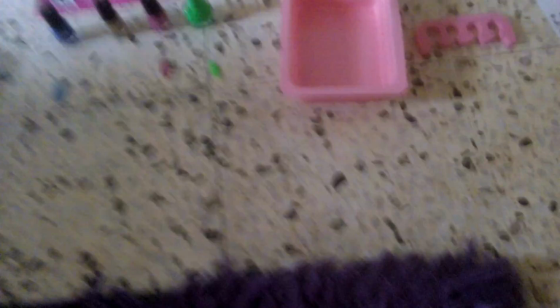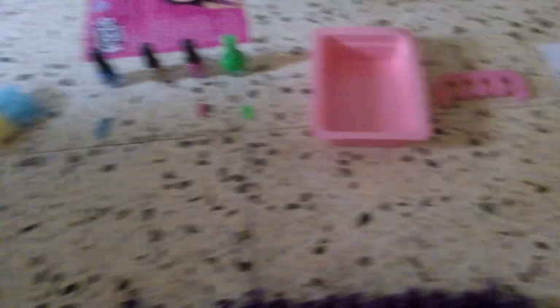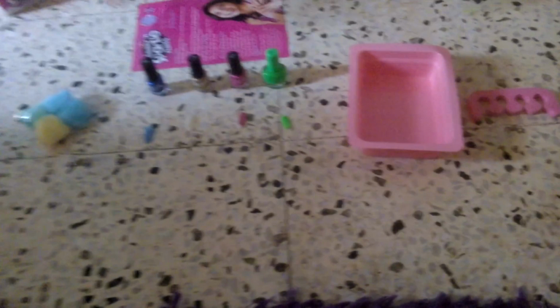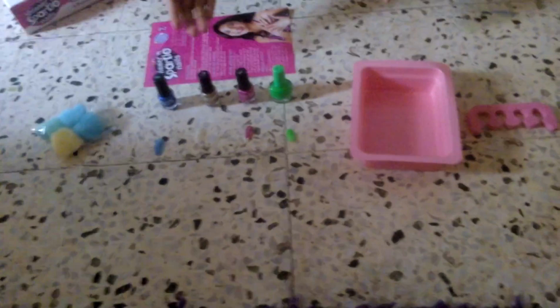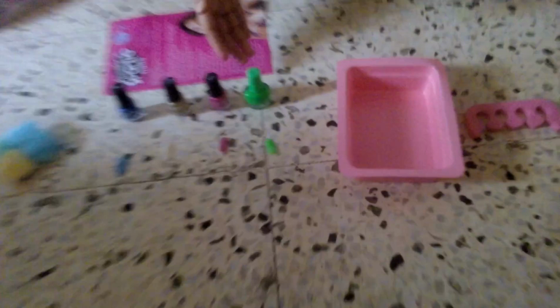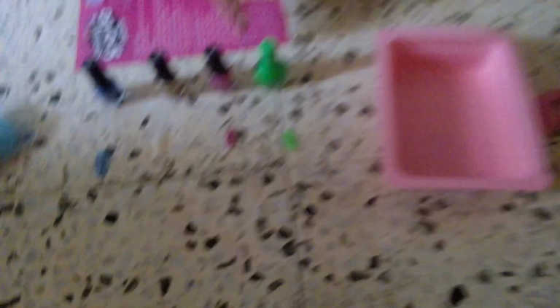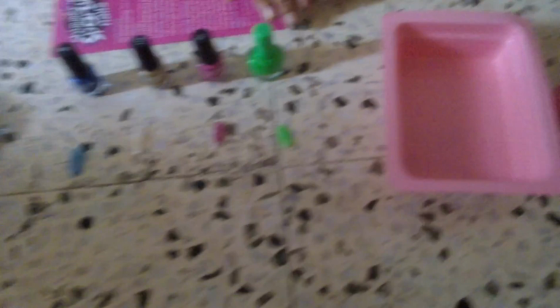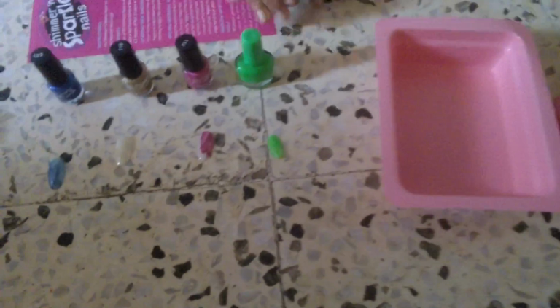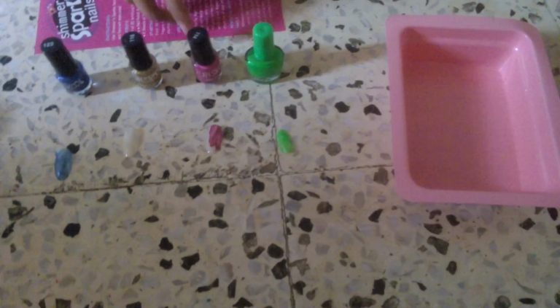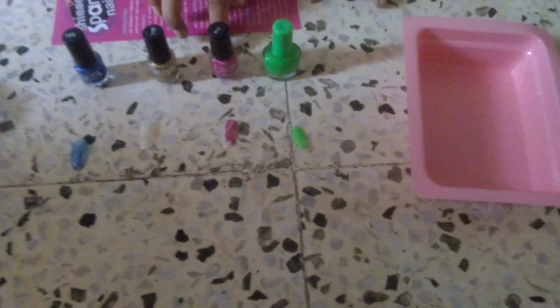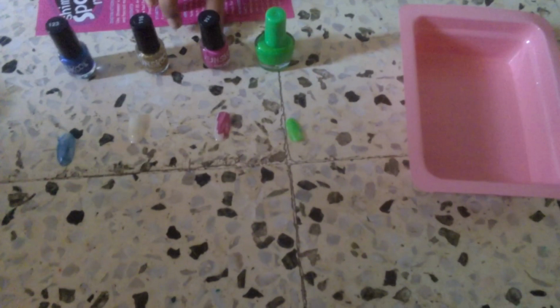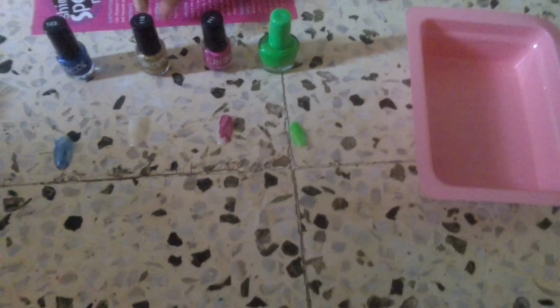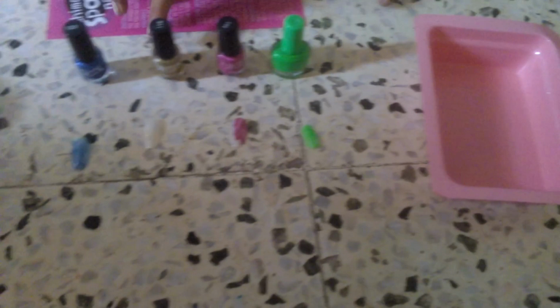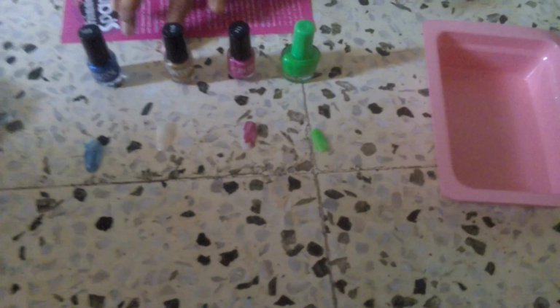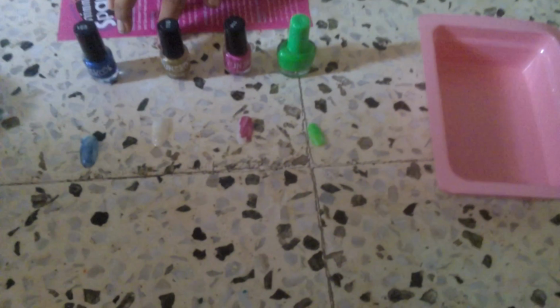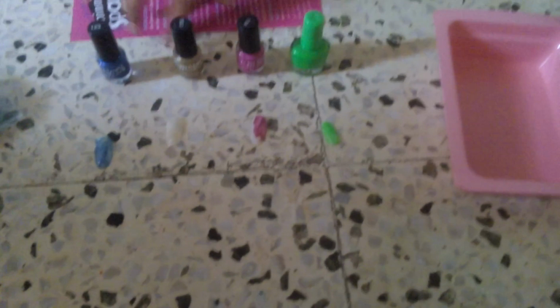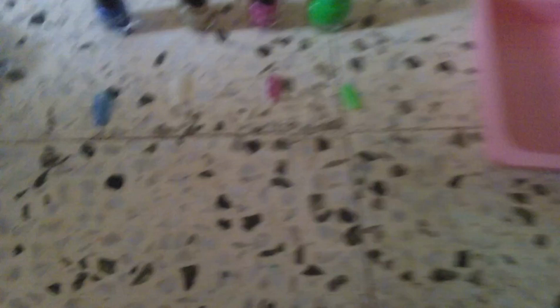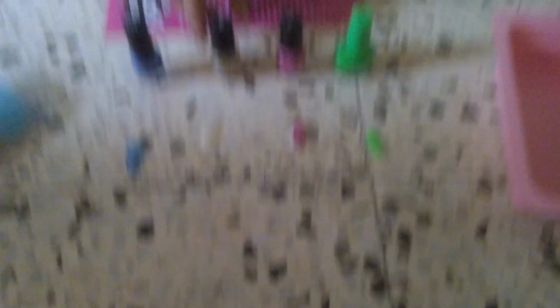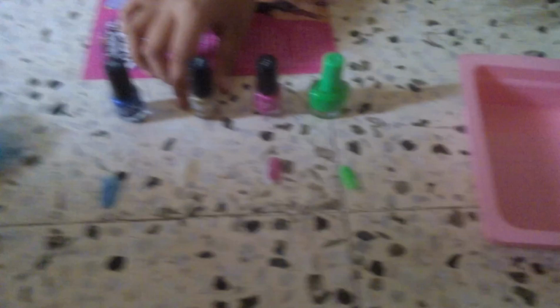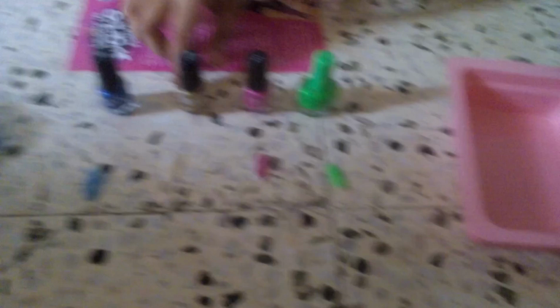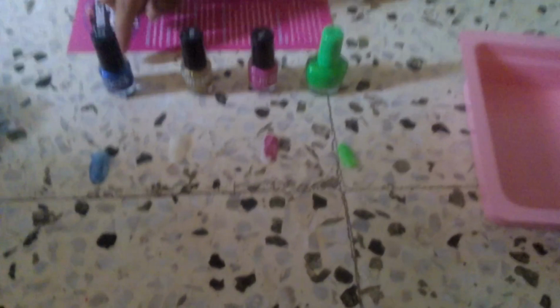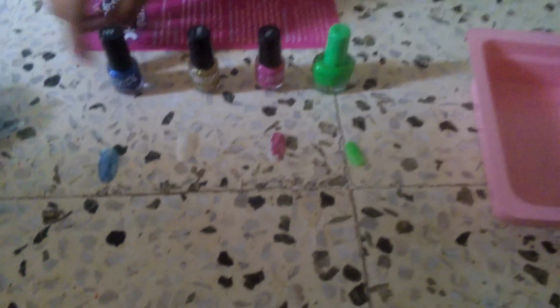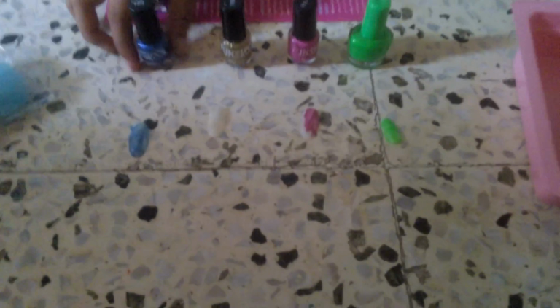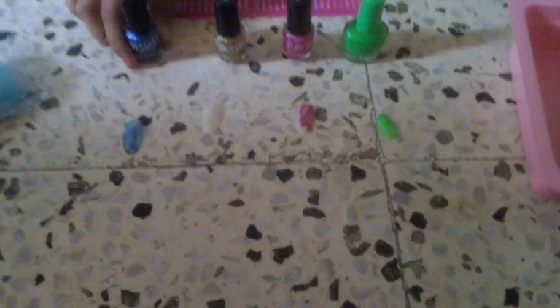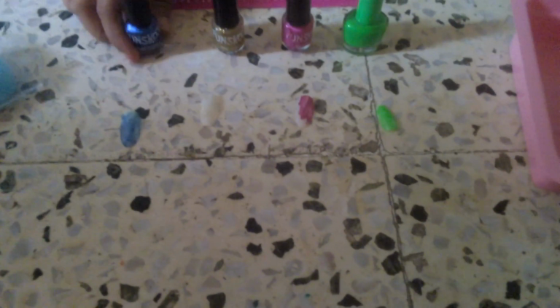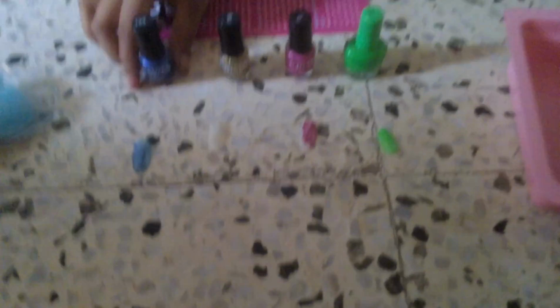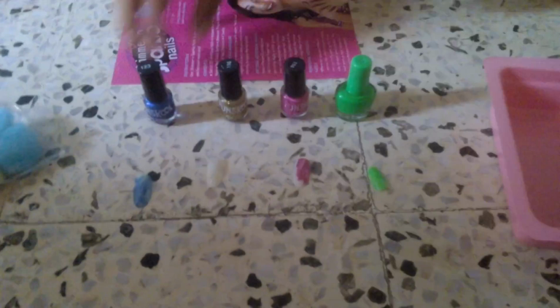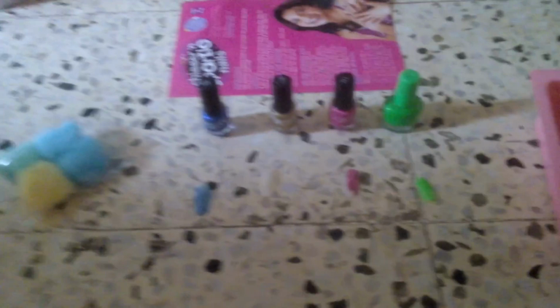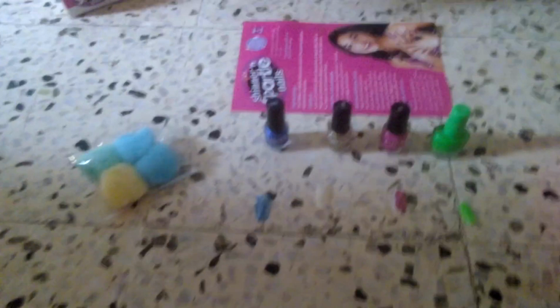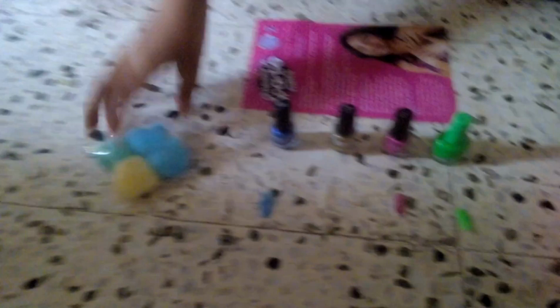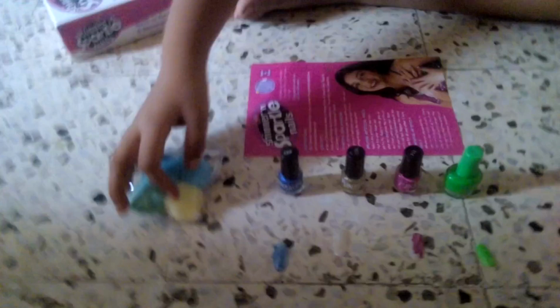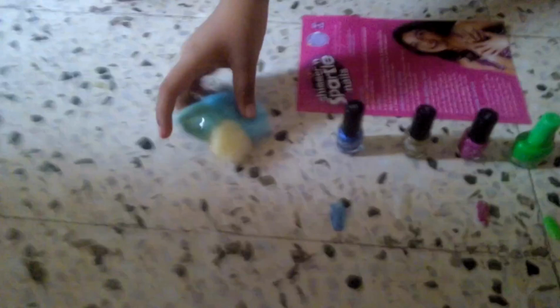Here are the nail polishes. The first one is neon green, the second is pink, the third is glittery yellow, and the fifth one is shimmery blue.